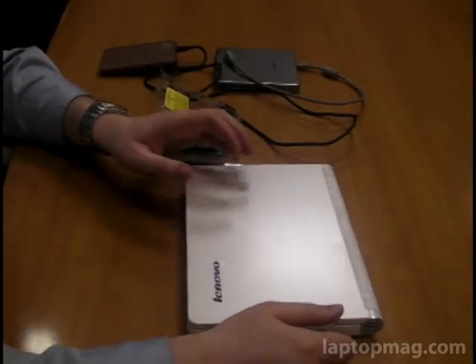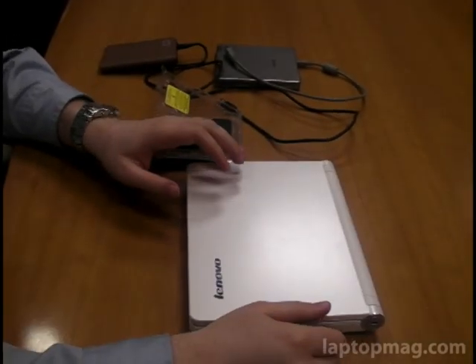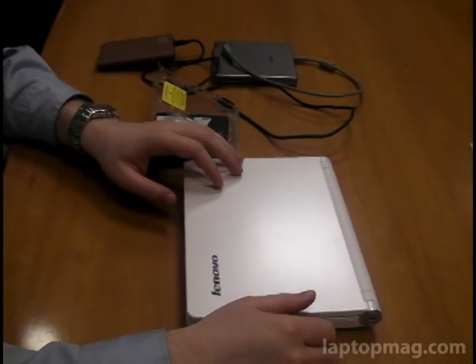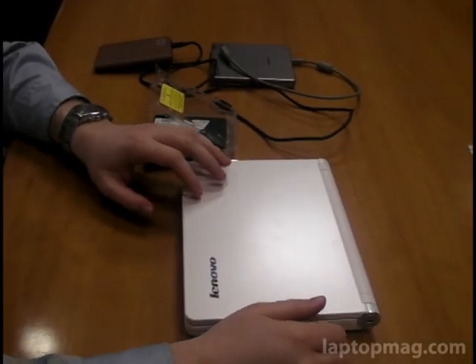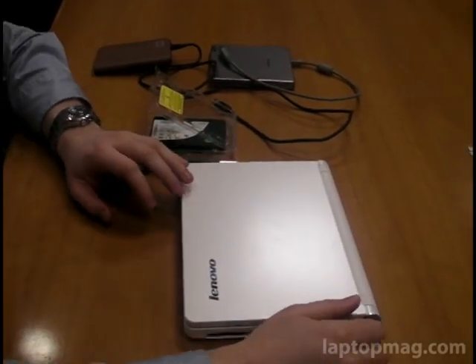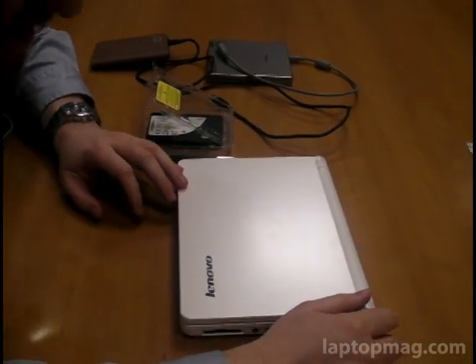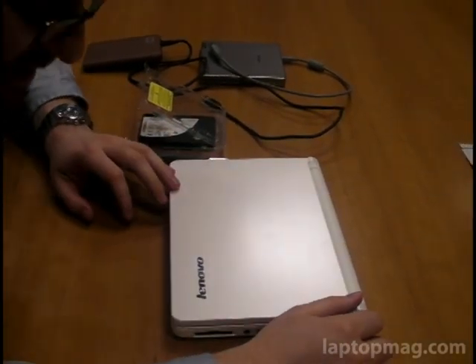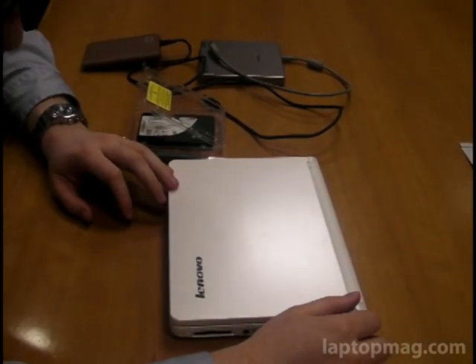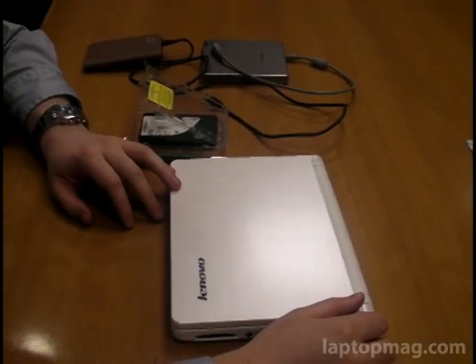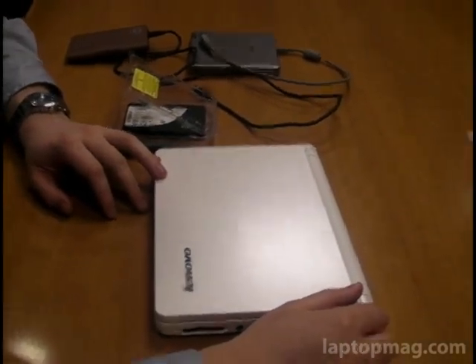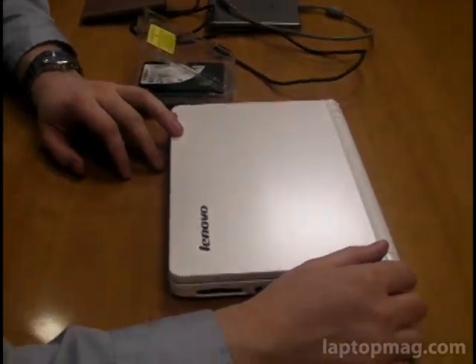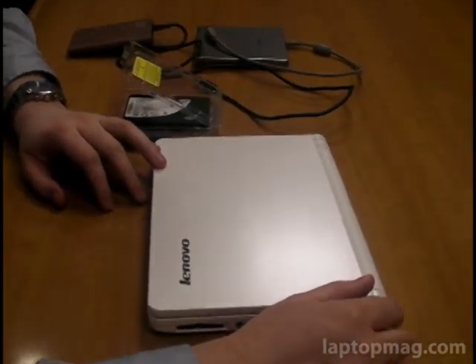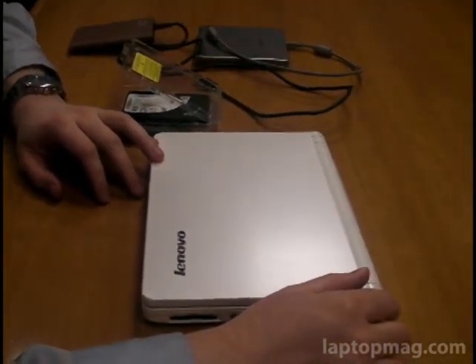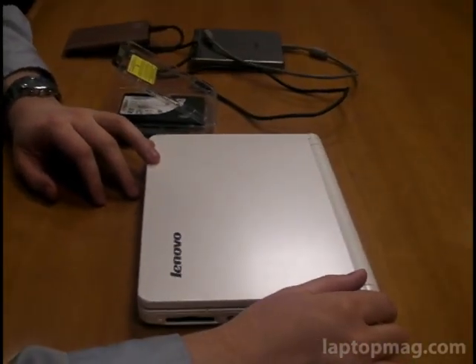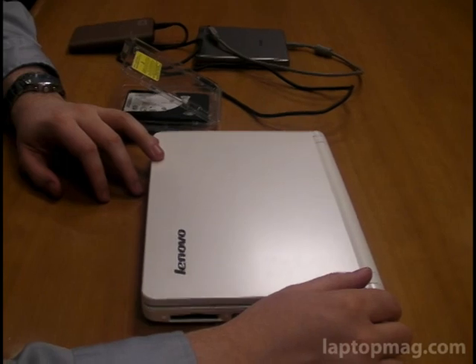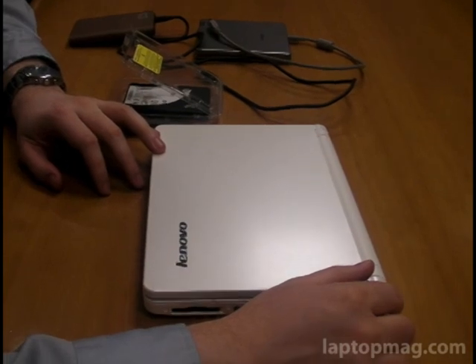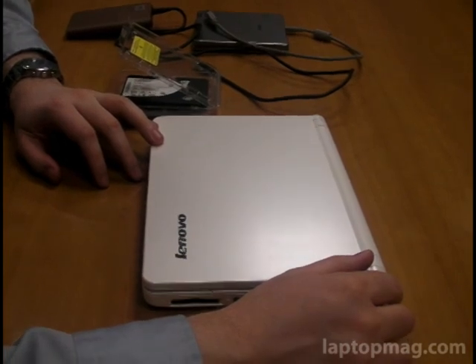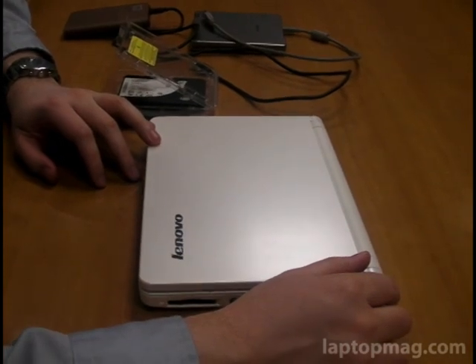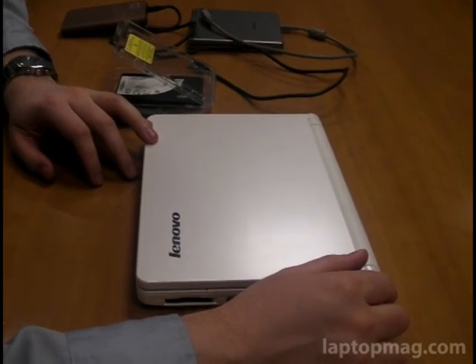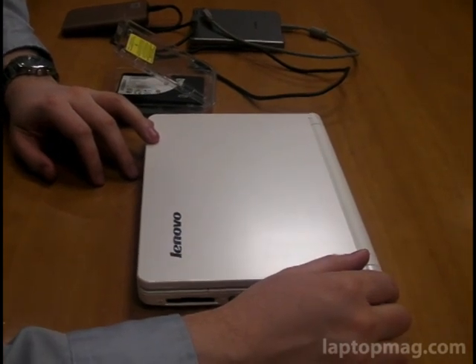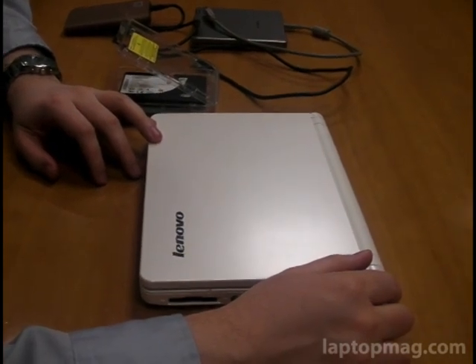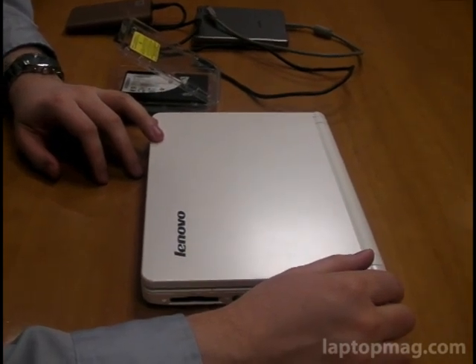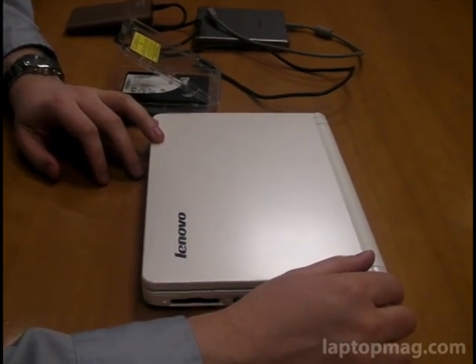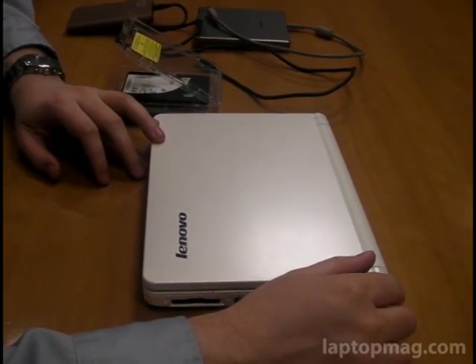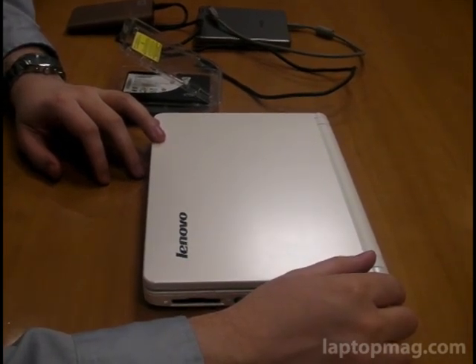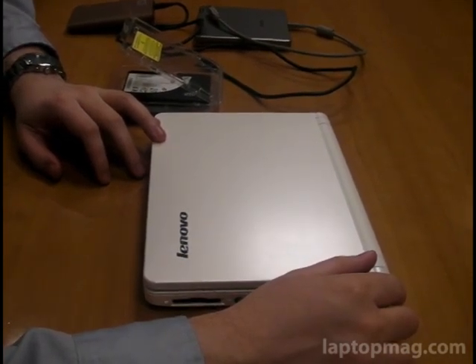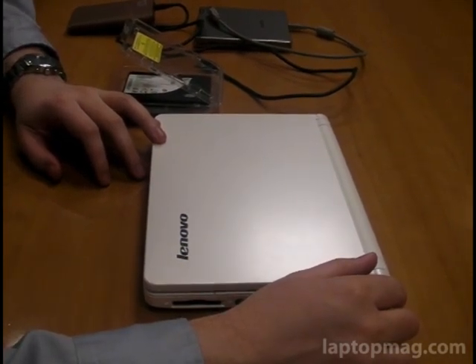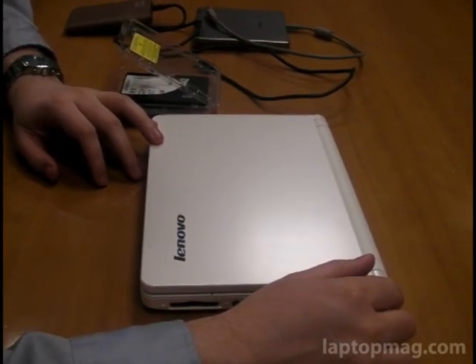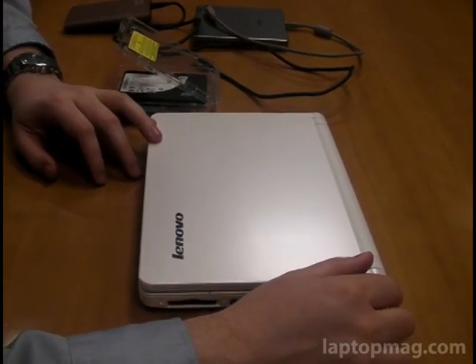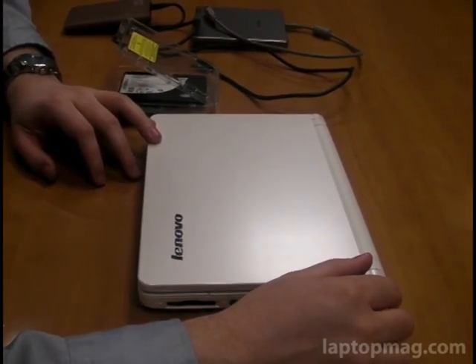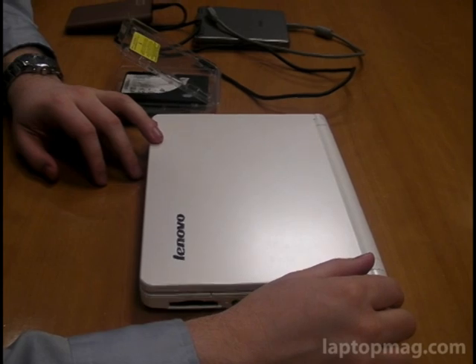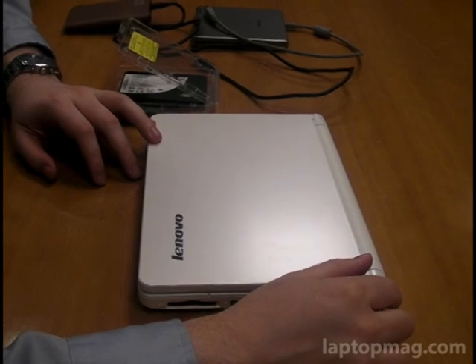This is Avram Peltz for Laptop Magazine, and we're here today with the Lenovo IdeaPad S10. We're going to show you how easy it is to change the hard drive.